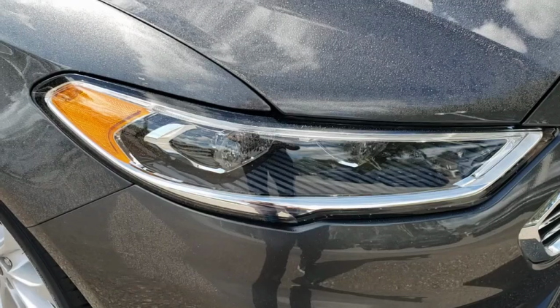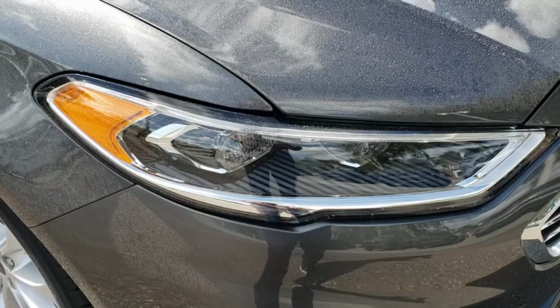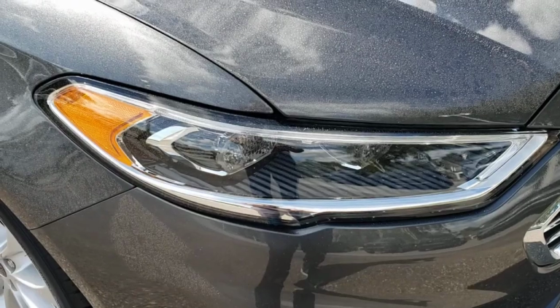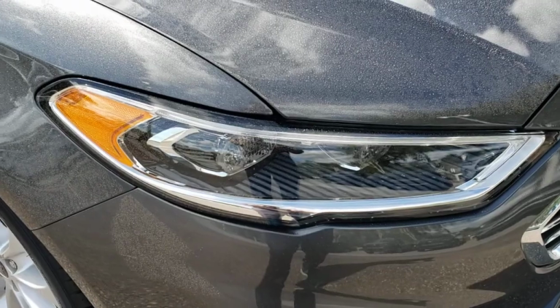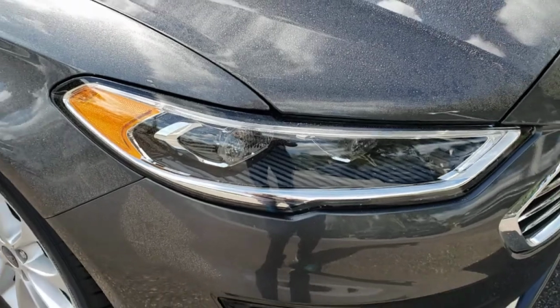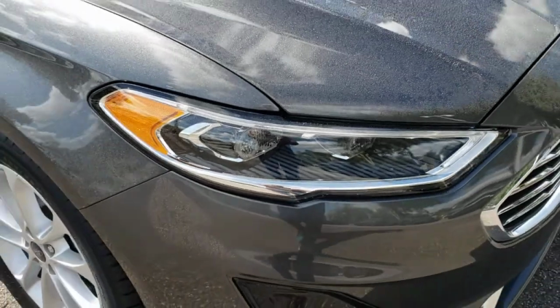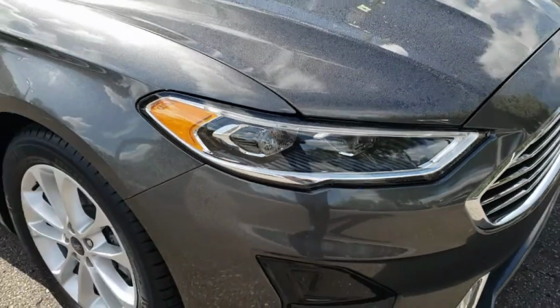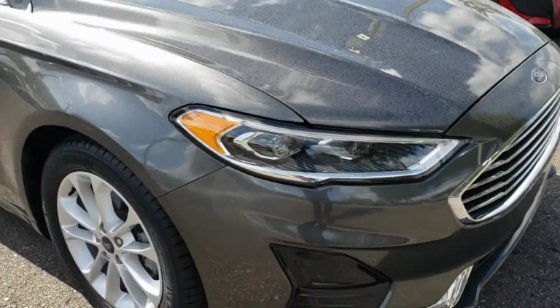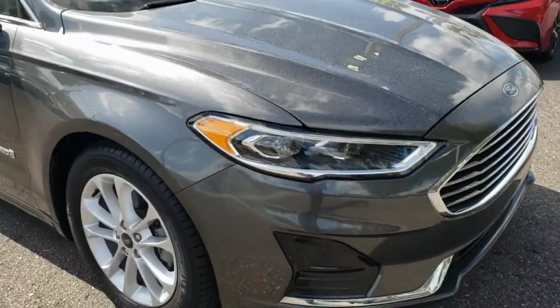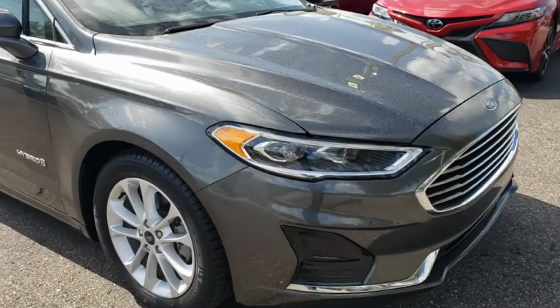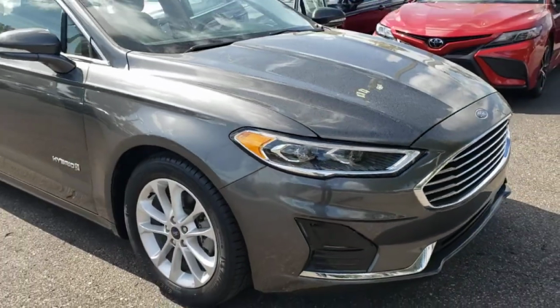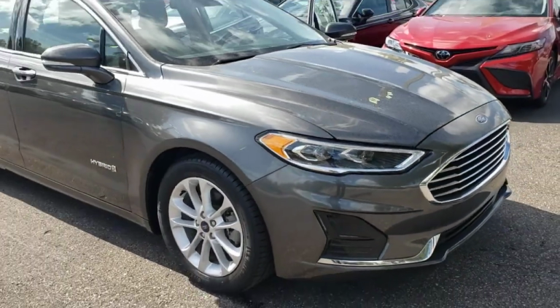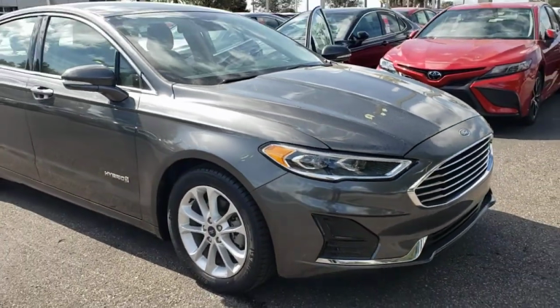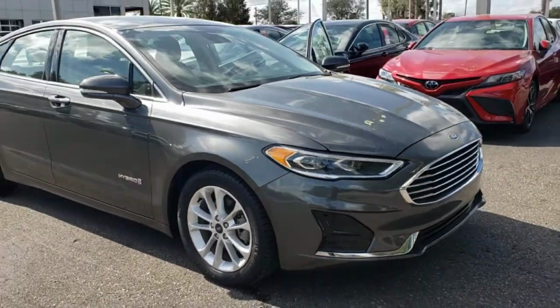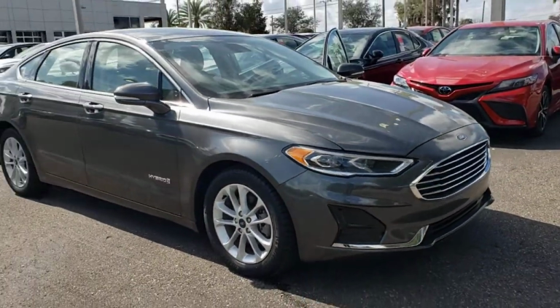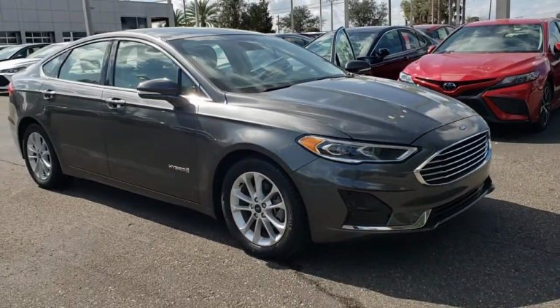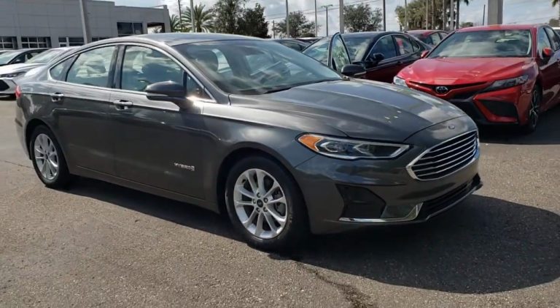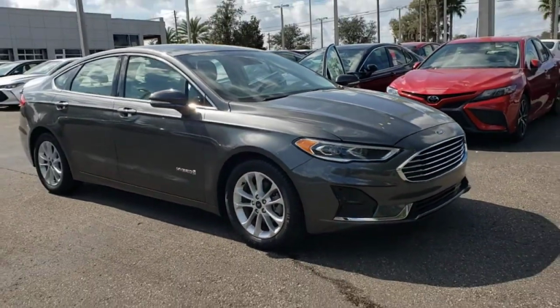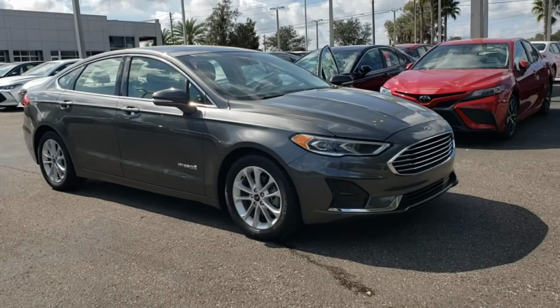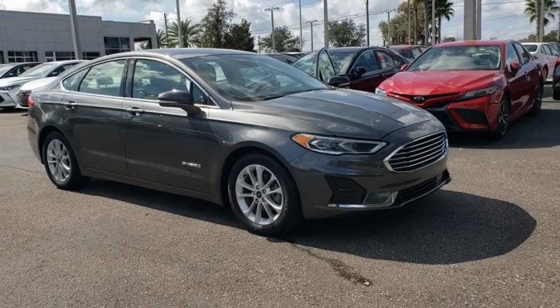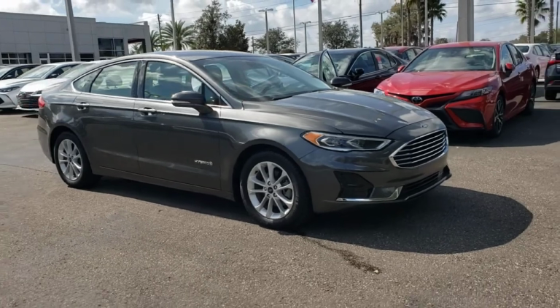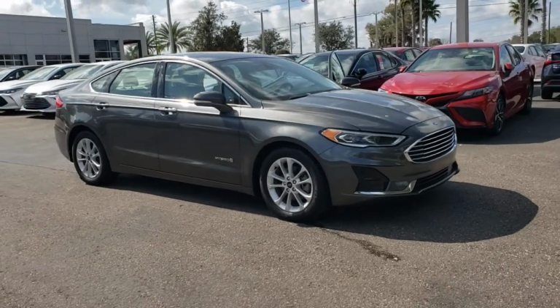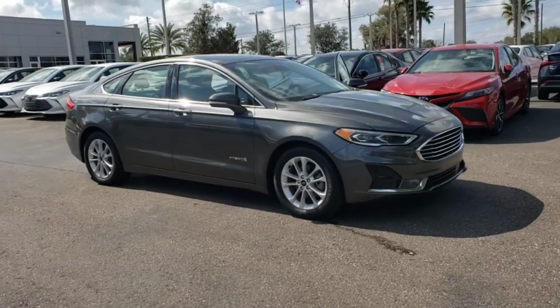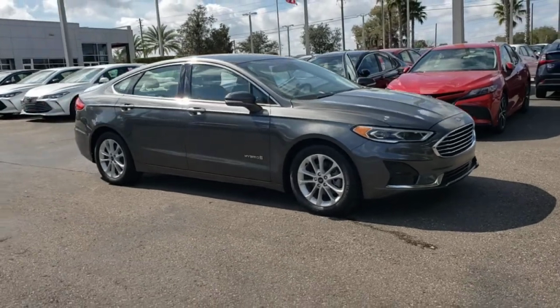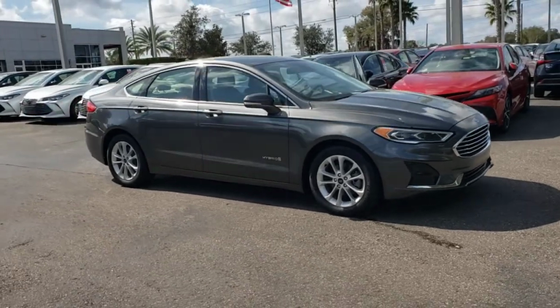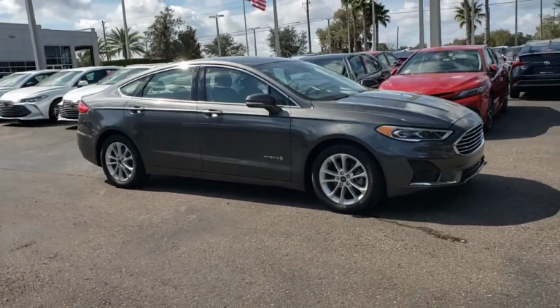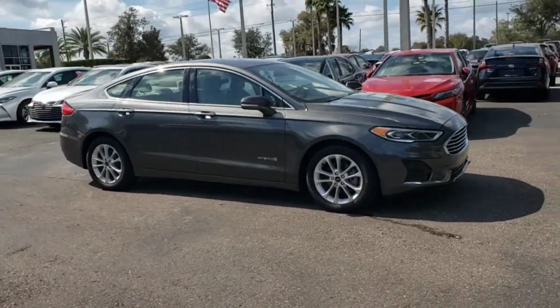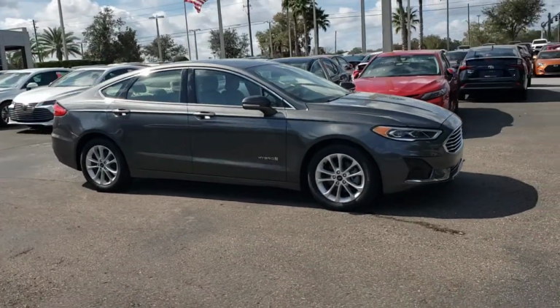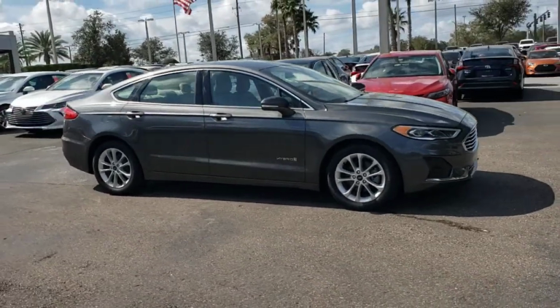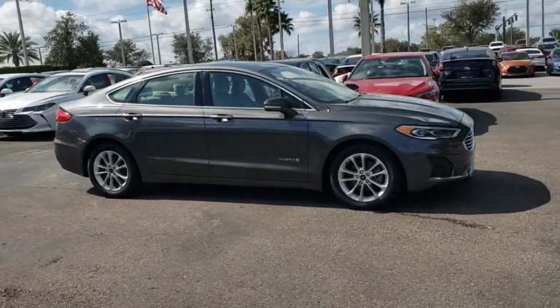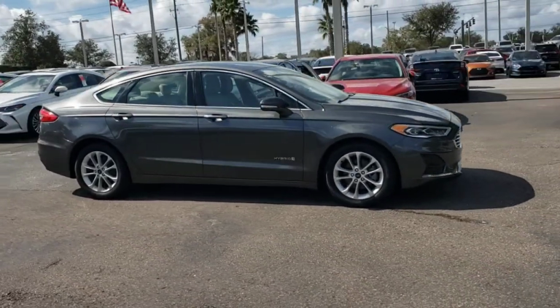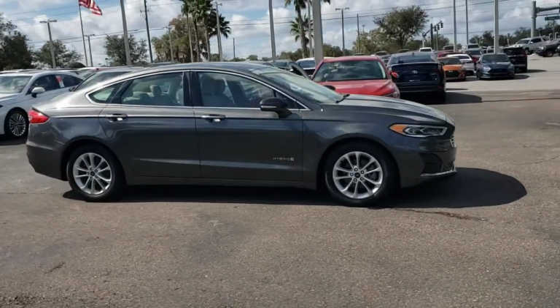Go home happy with the 2019 Ford Fusion. With less than 25,000 miles on the odometer, this vehicle provides excellent value.